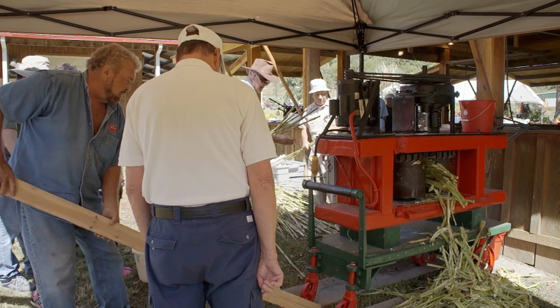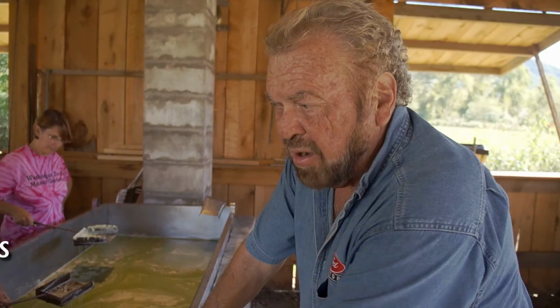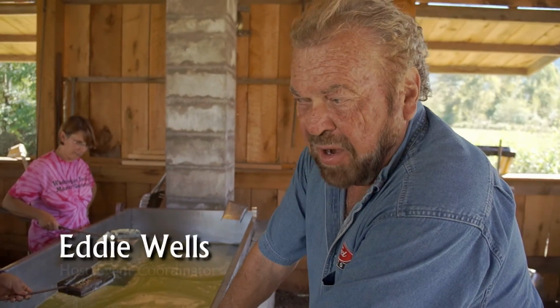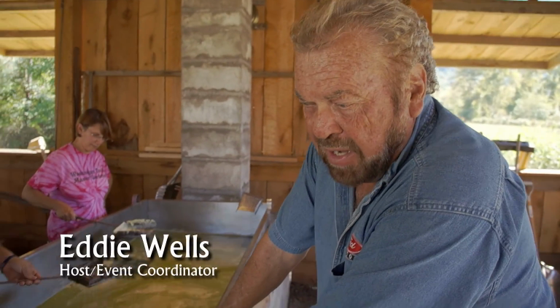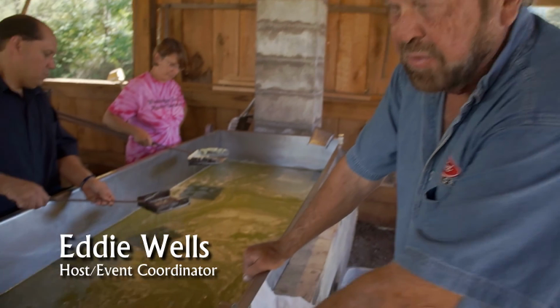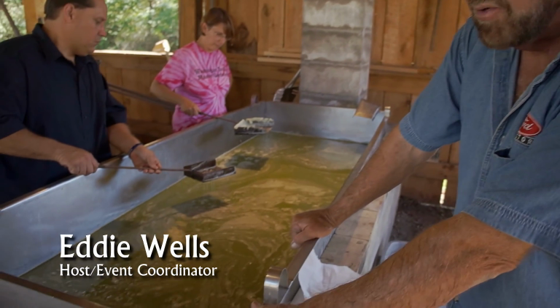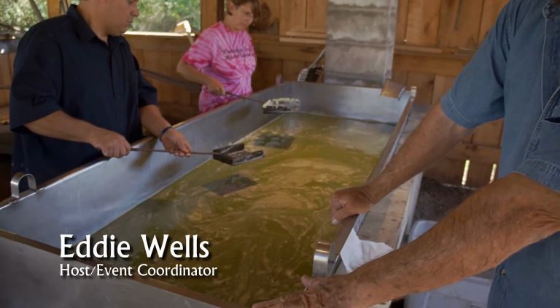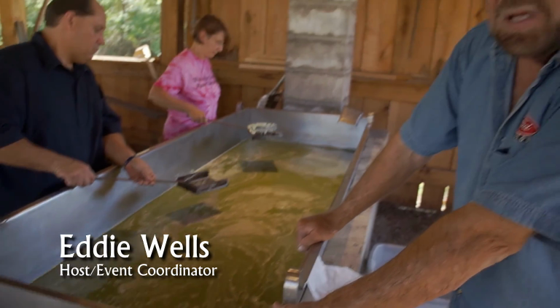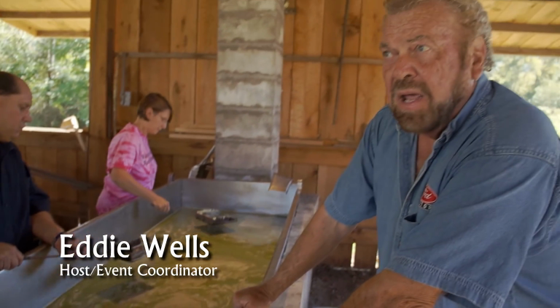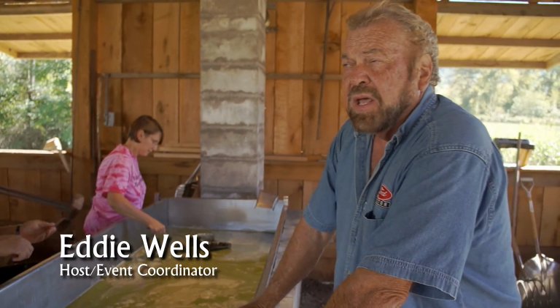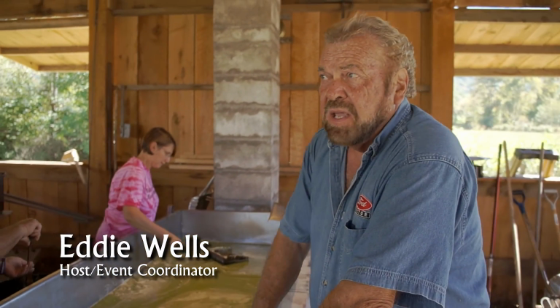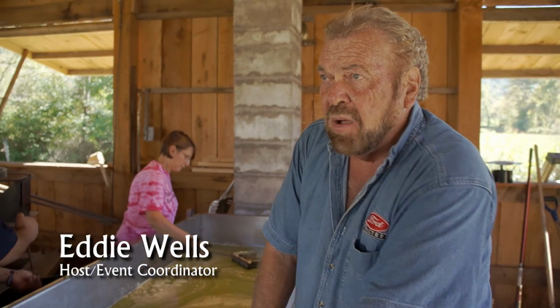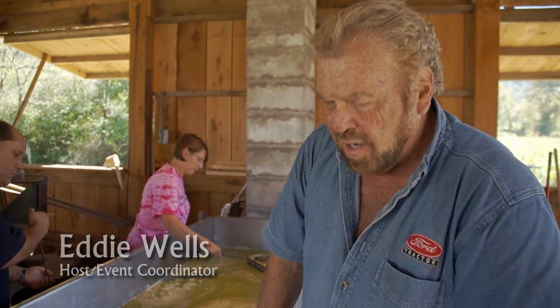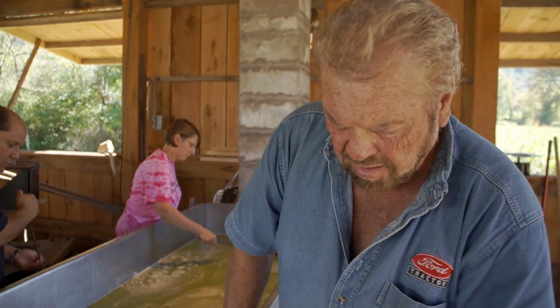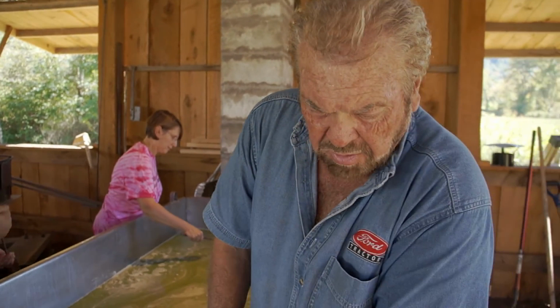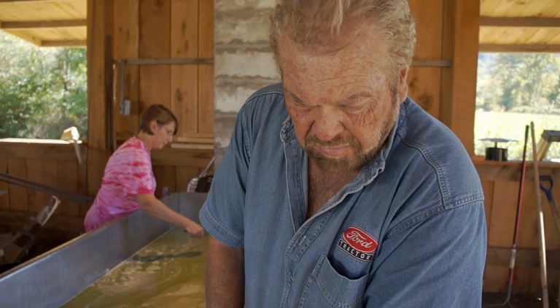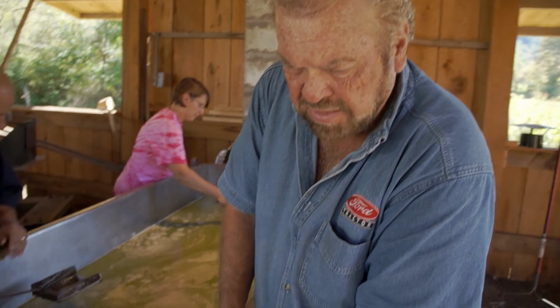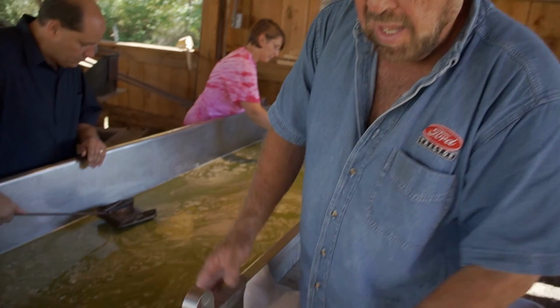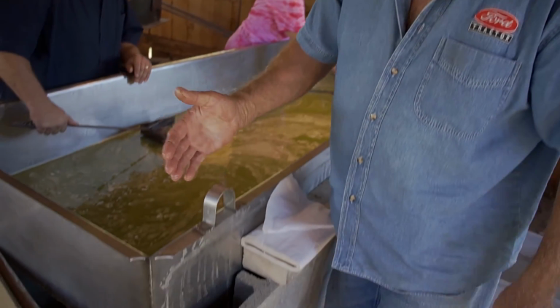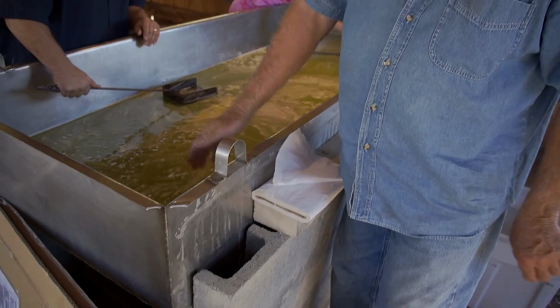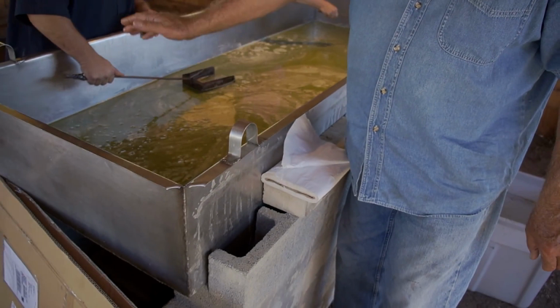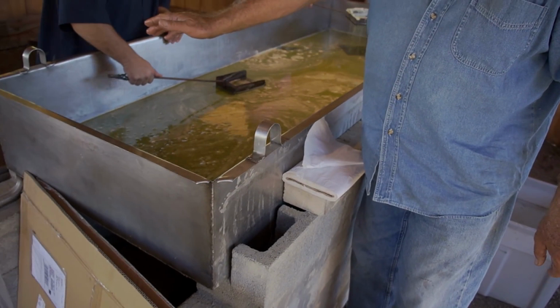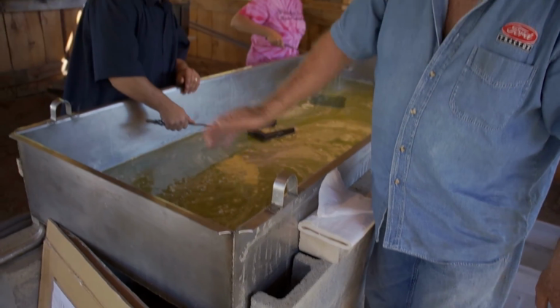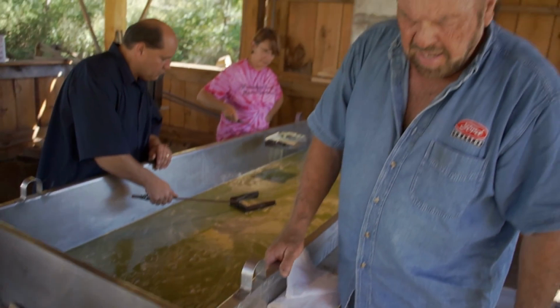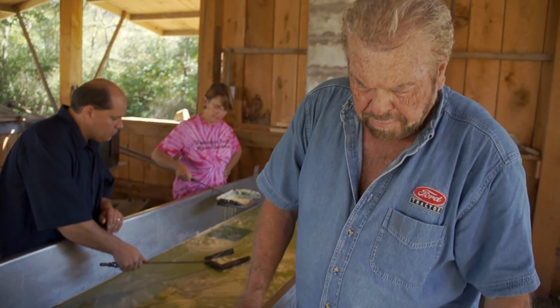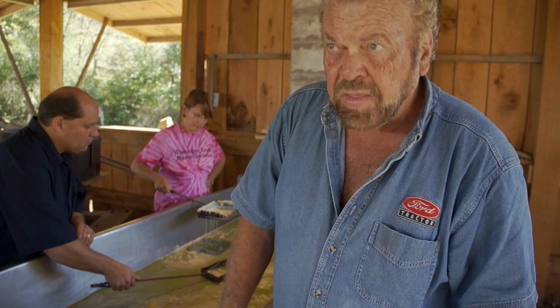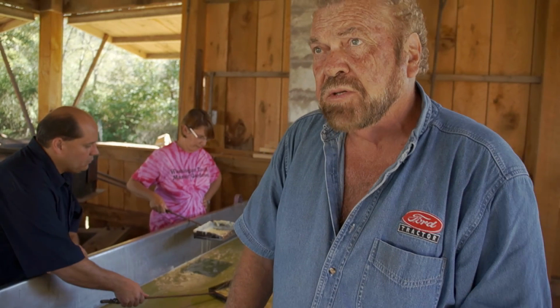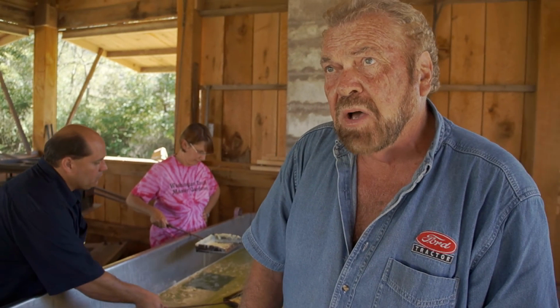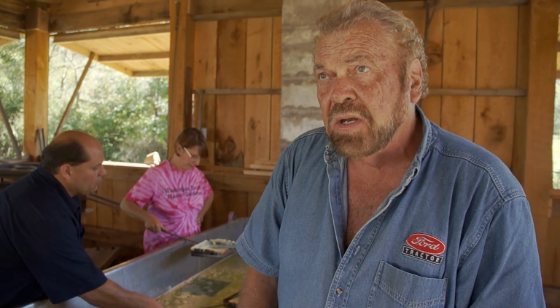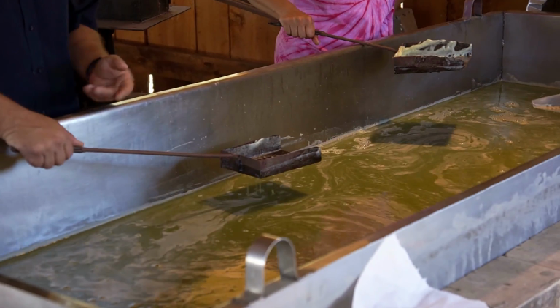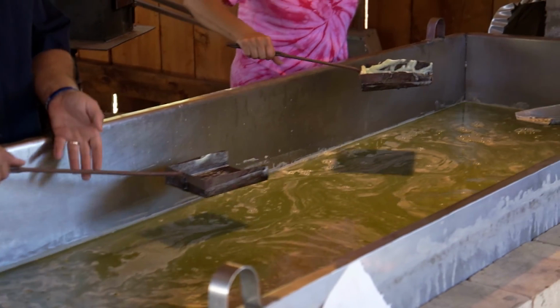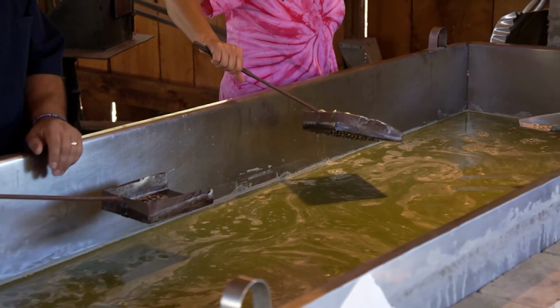This is called an evaporator pan. This one's made out of stainless steel. In the old days, they used a wooden structure for the sides and used copper inside of it. And they used mud to seal it along the sides.